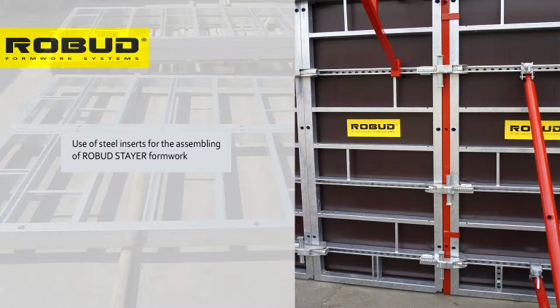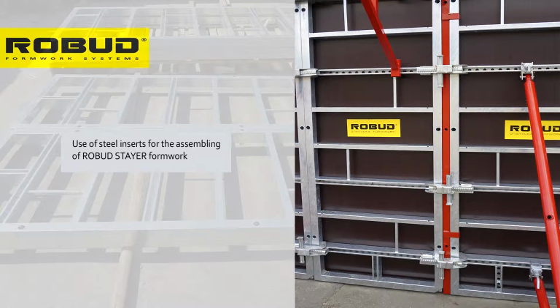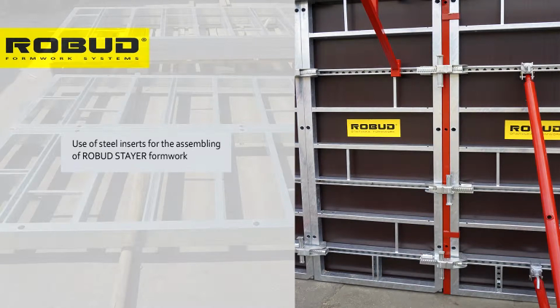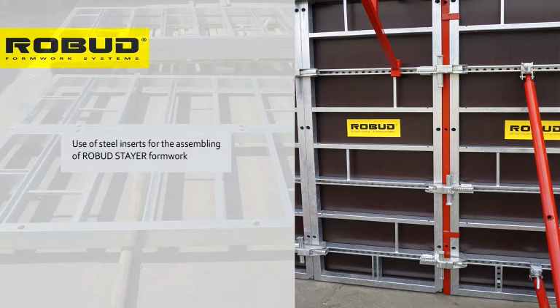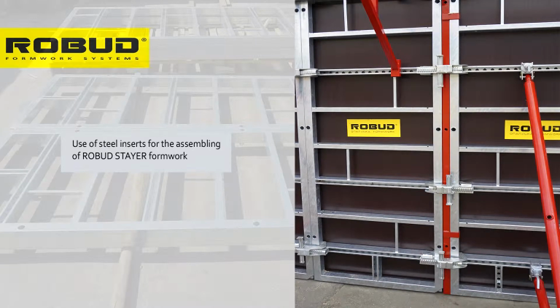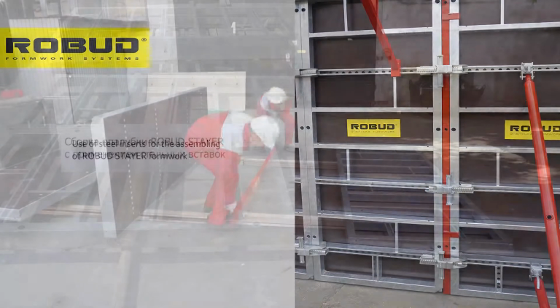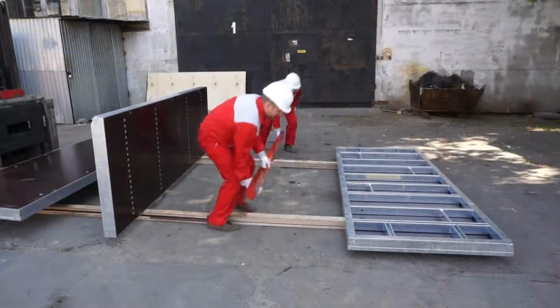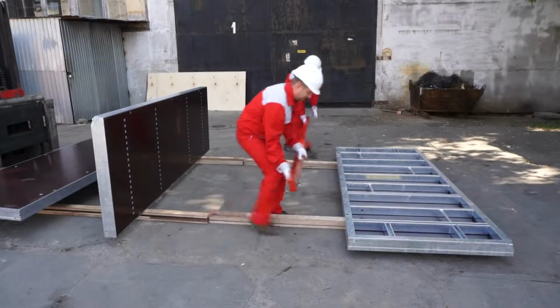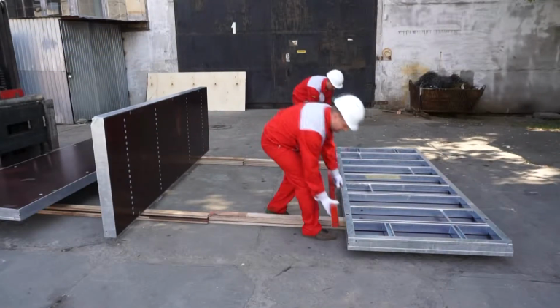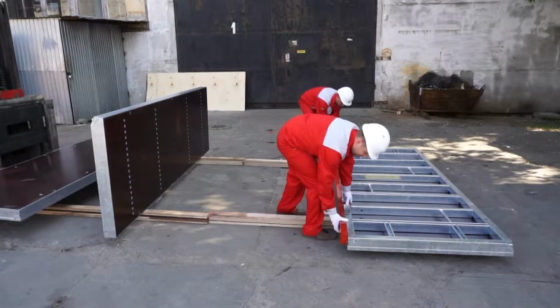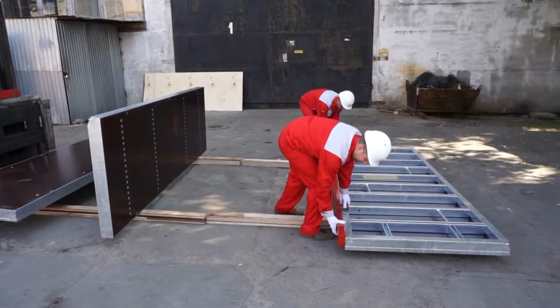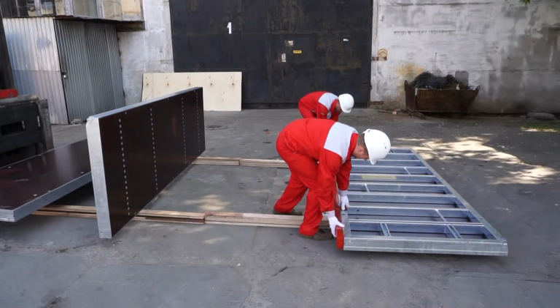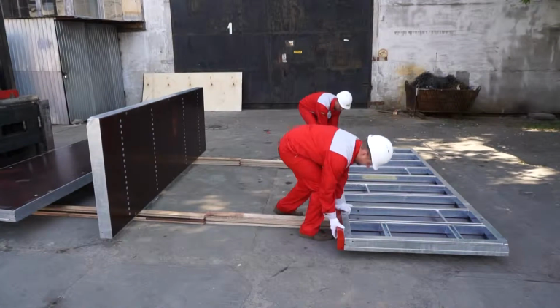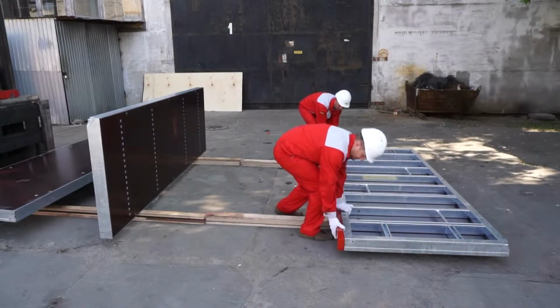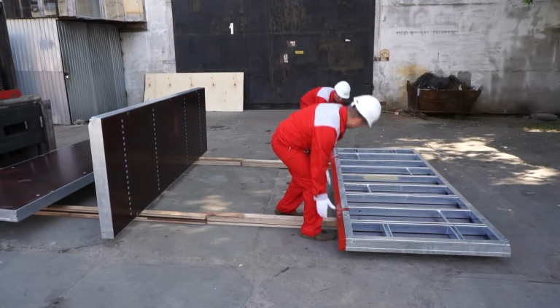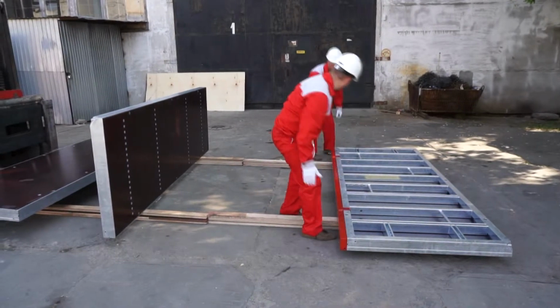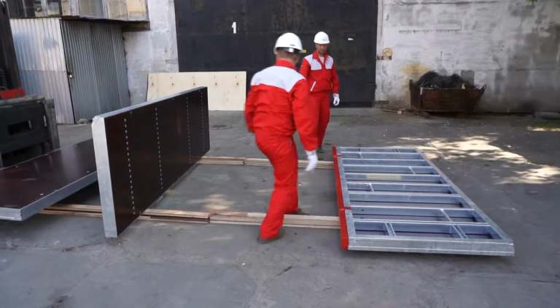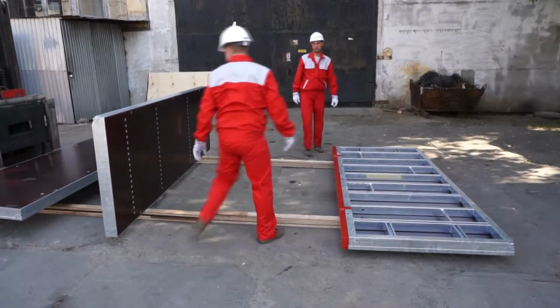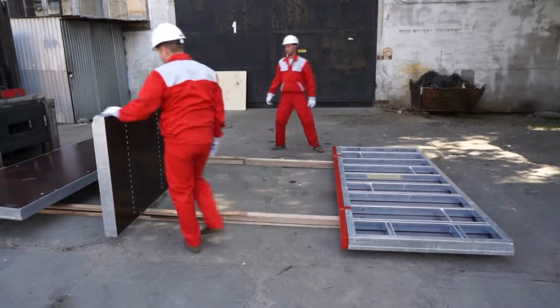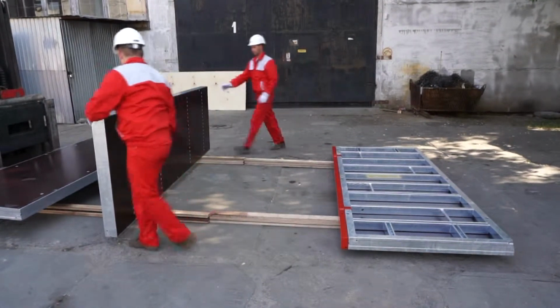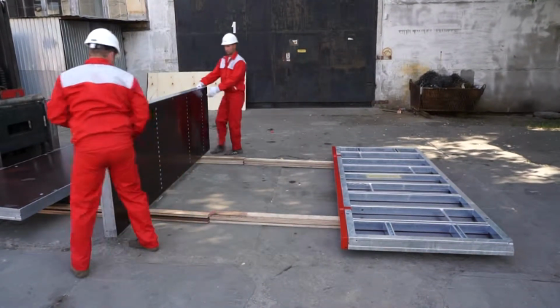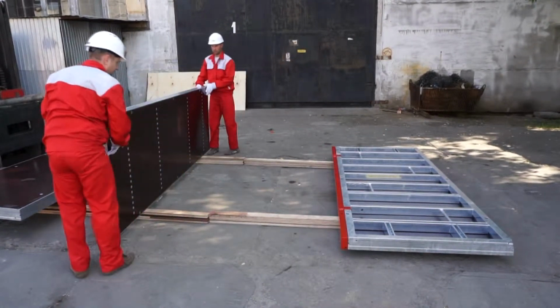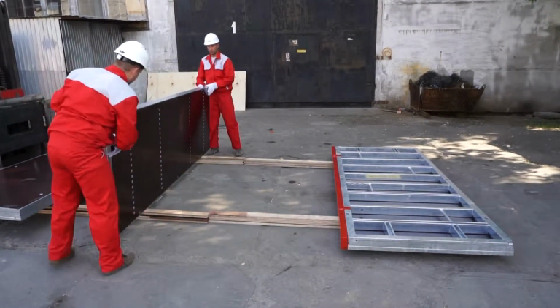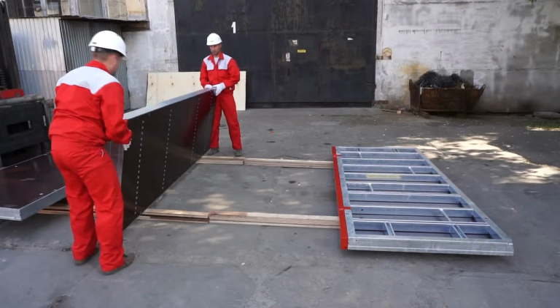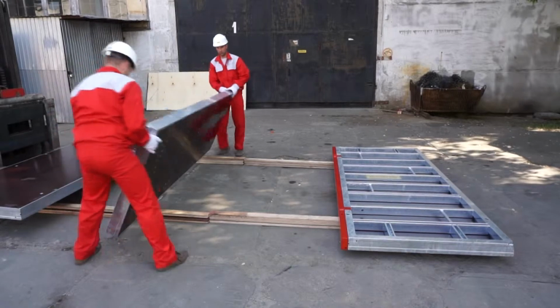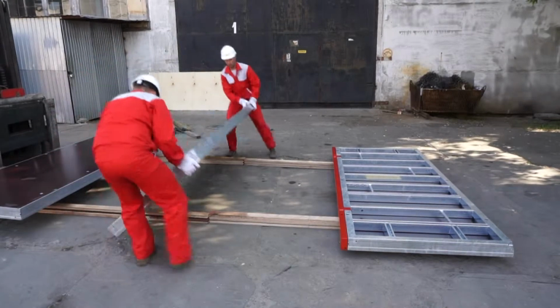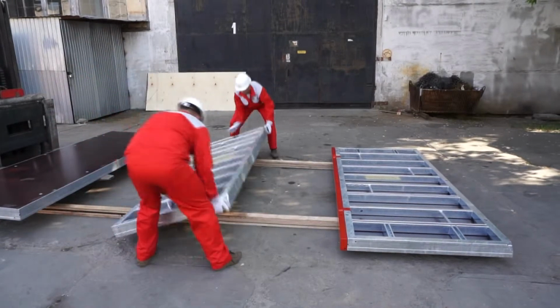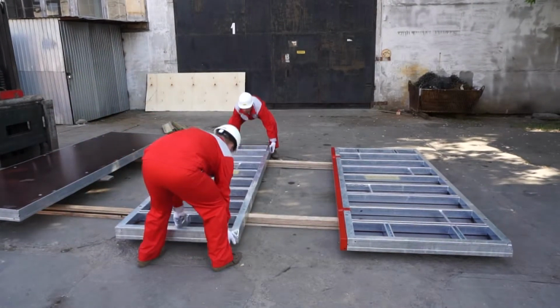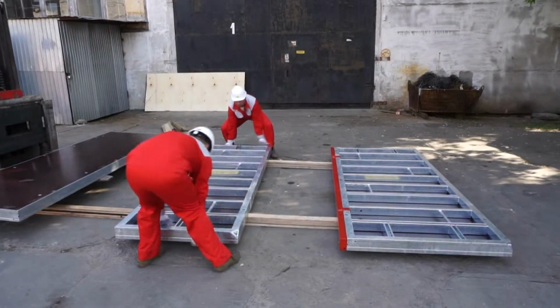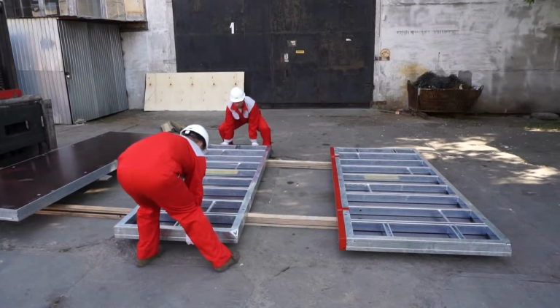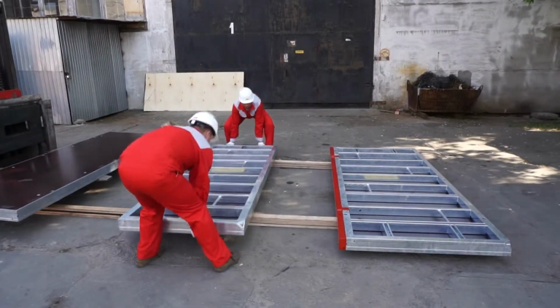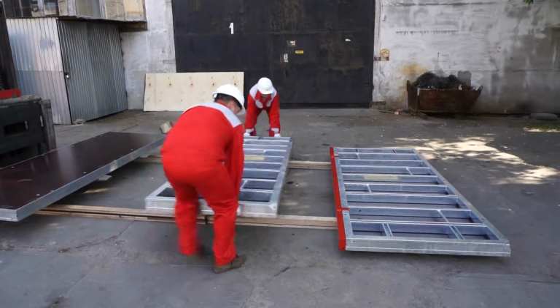Almost every framed formwork system has a modular range of panels with certain widths. No matter how well we assemble it, there still will be gaps between the panels due to non-standard lengths or widths of the walls. Such gaps are covered by inserts.